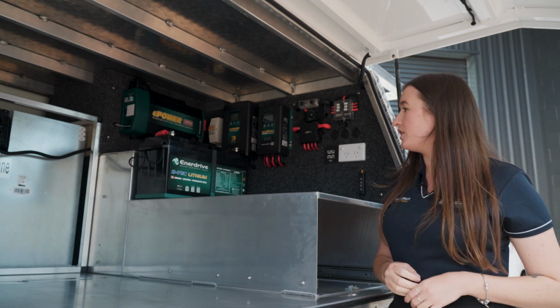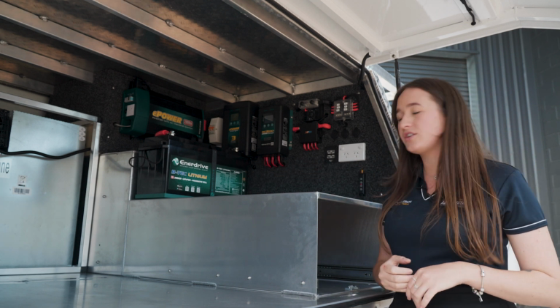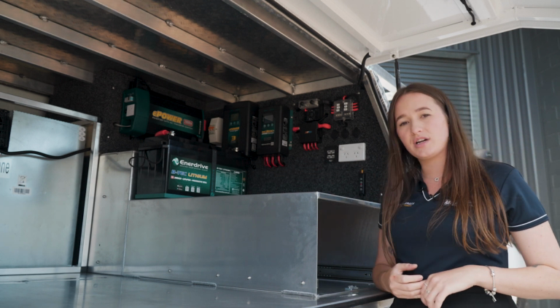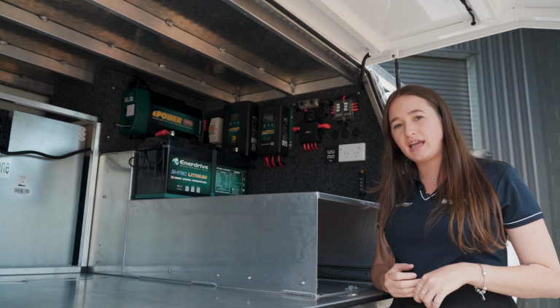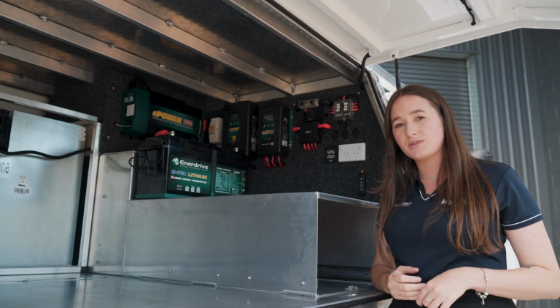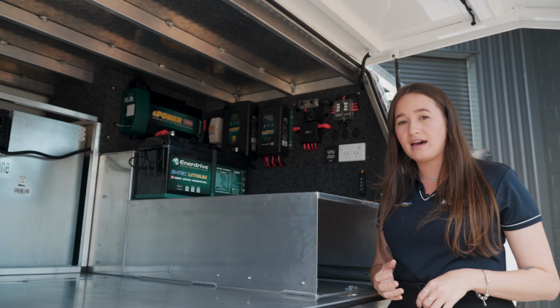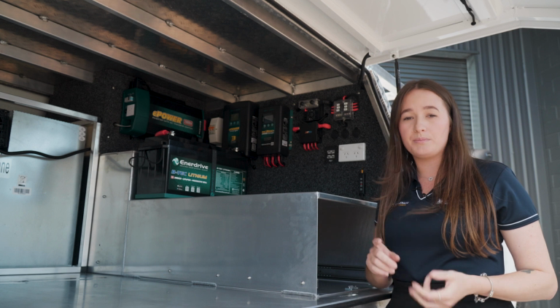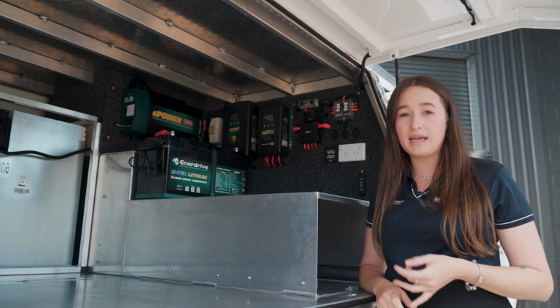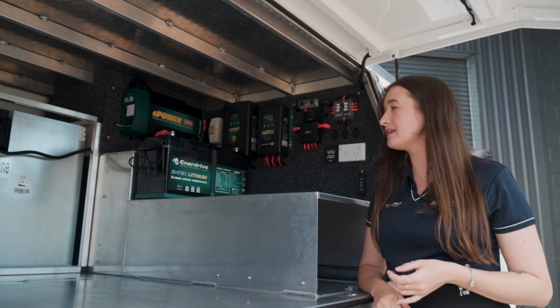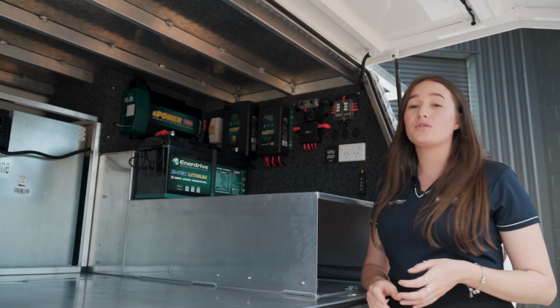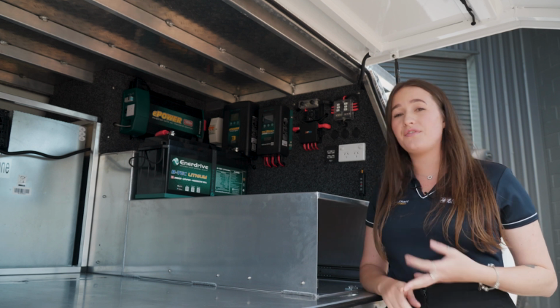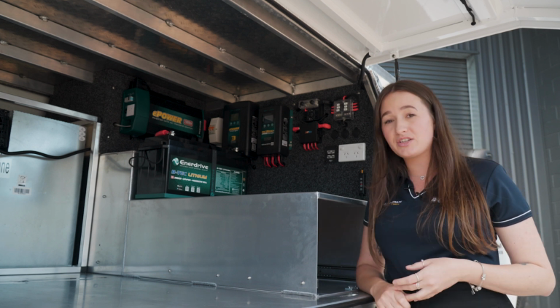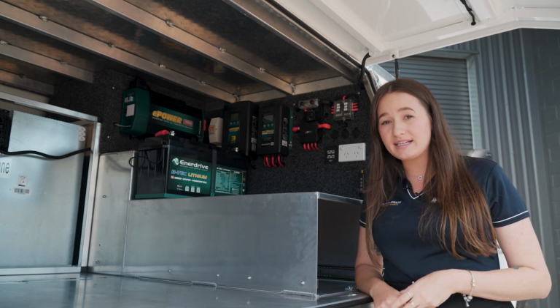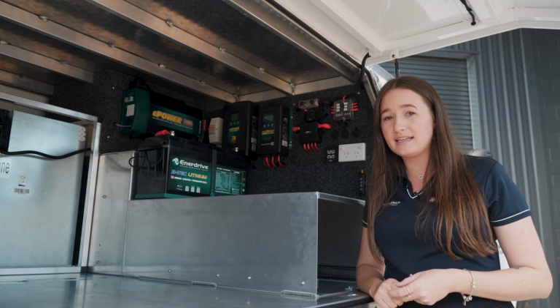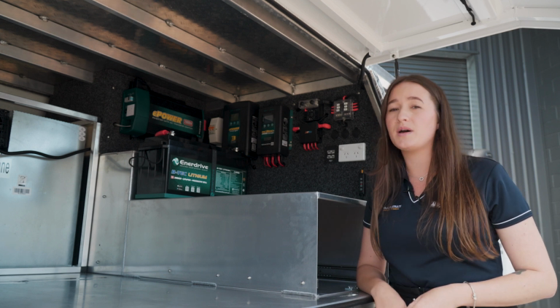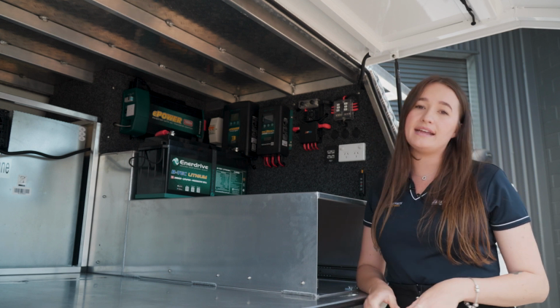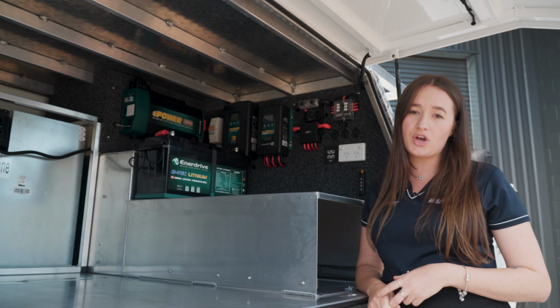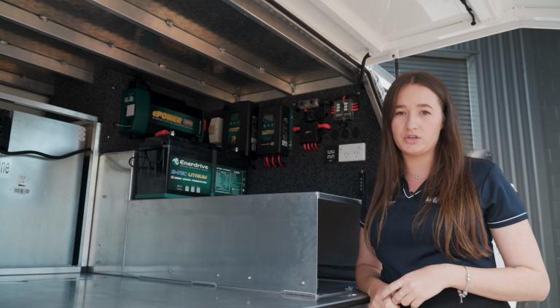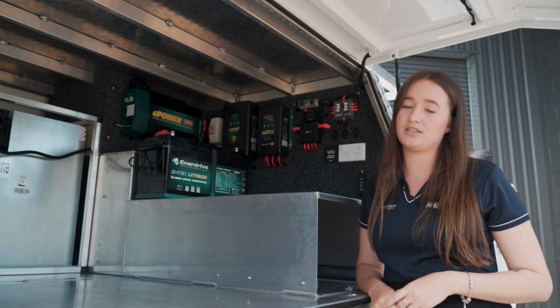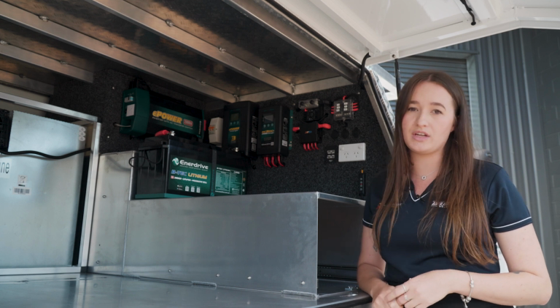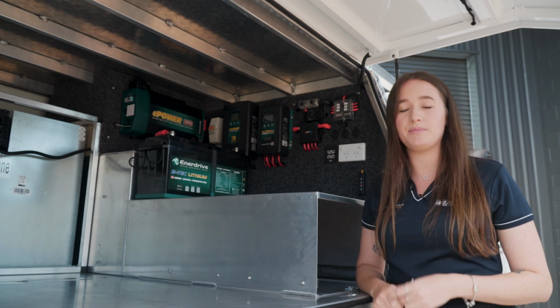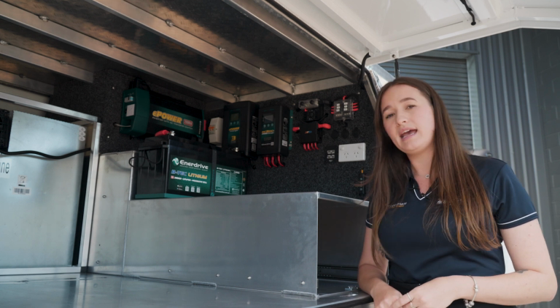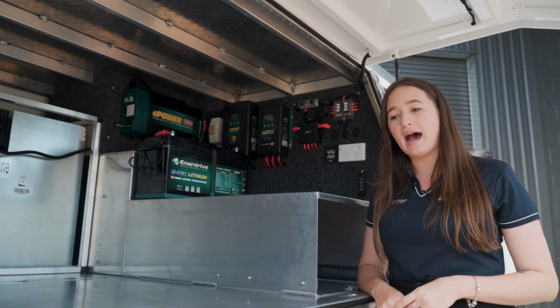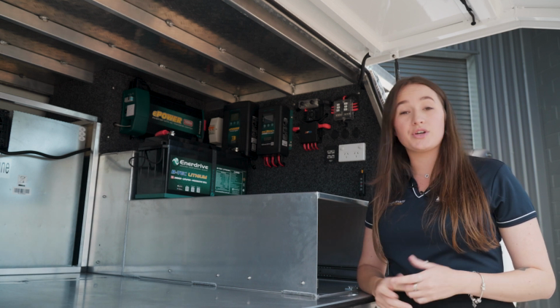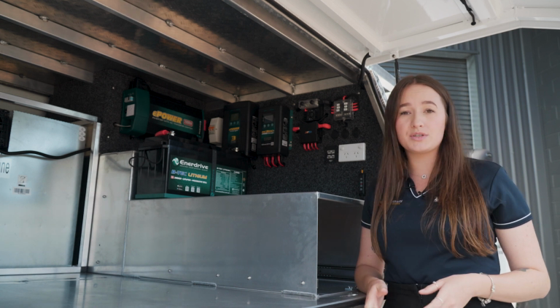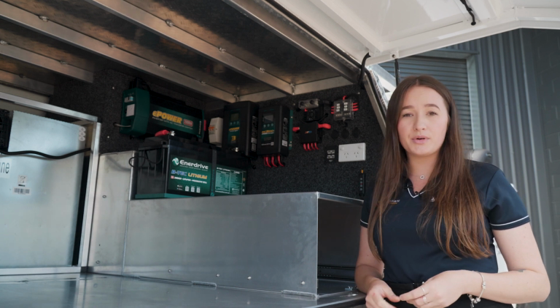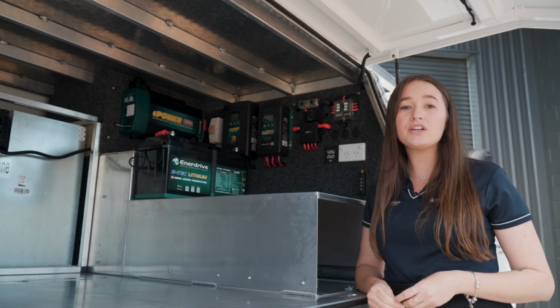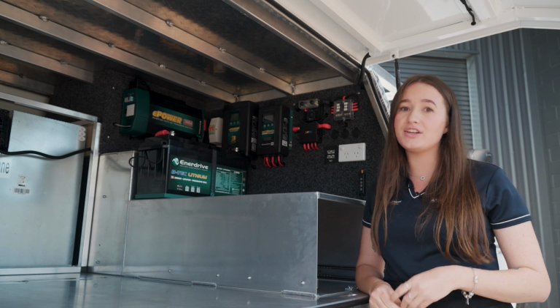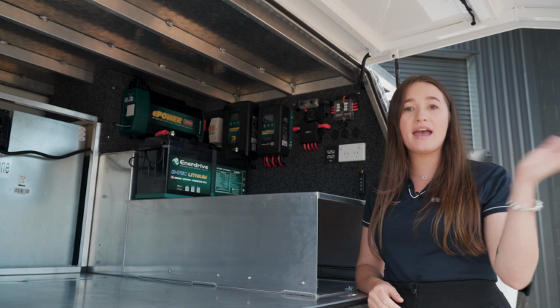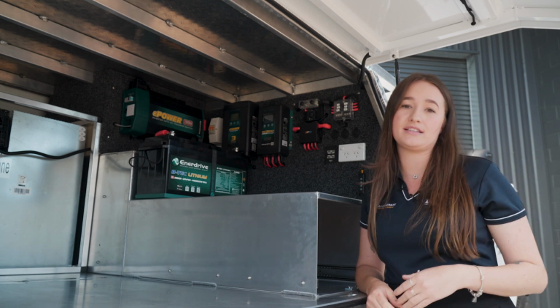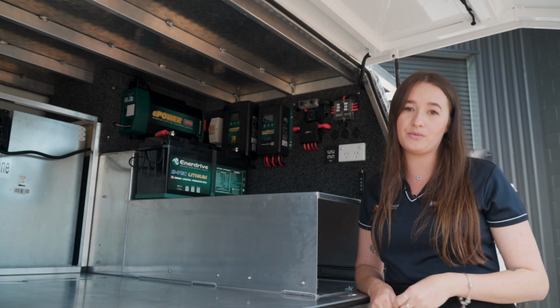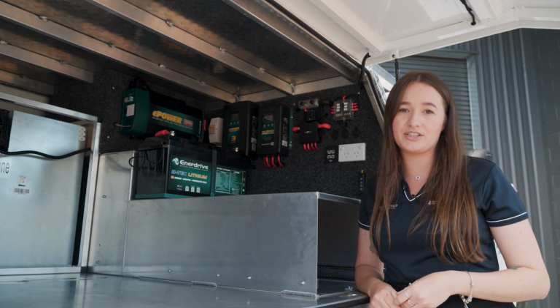Your Enerdrive 200 amp battery also has a built-in BMS. It's also got a flat battery reset and internal monitoring, so it does have the ability to hook up to an app on your phone and you can see everything that's going on with that battery.